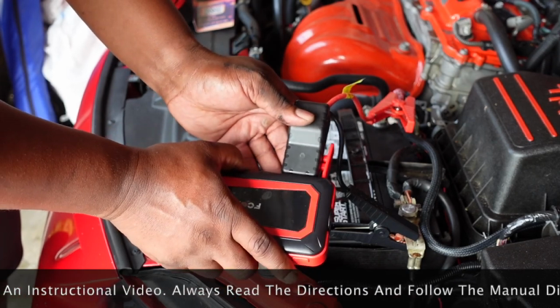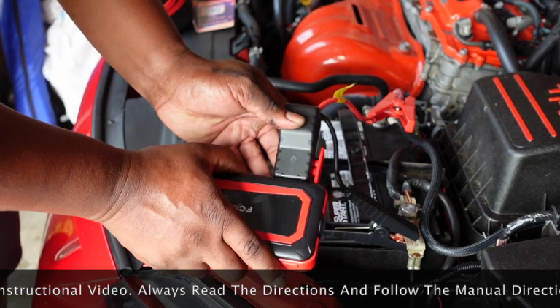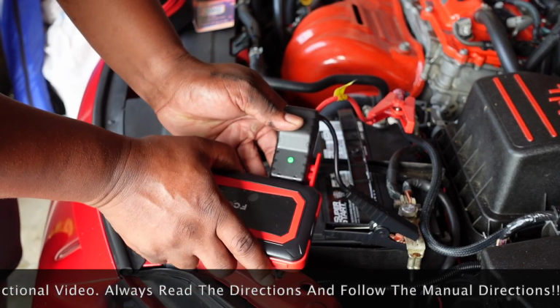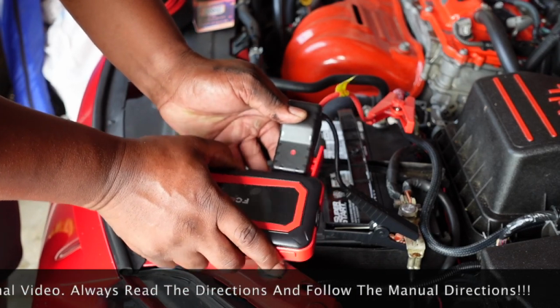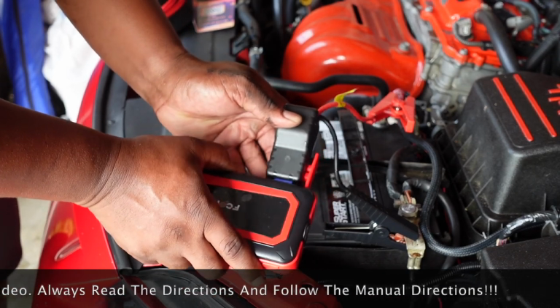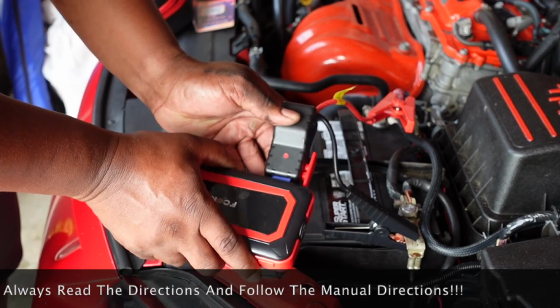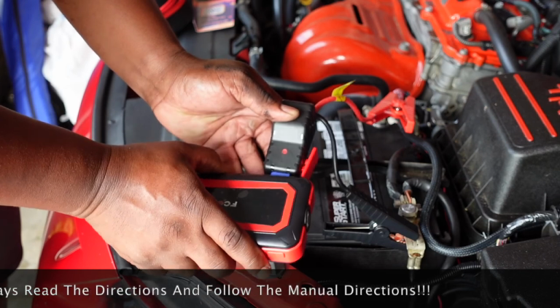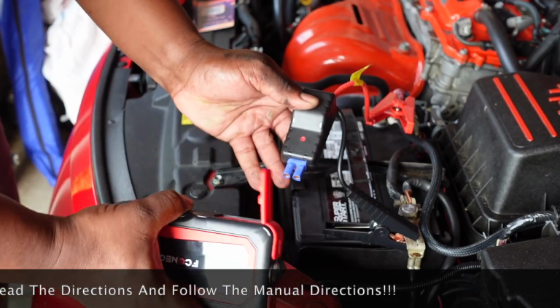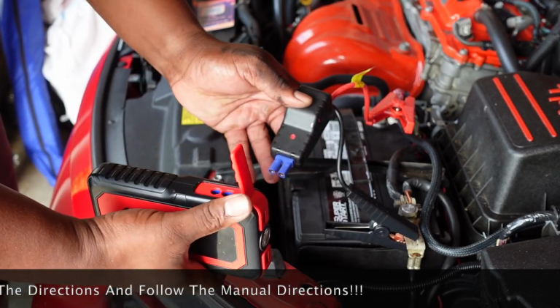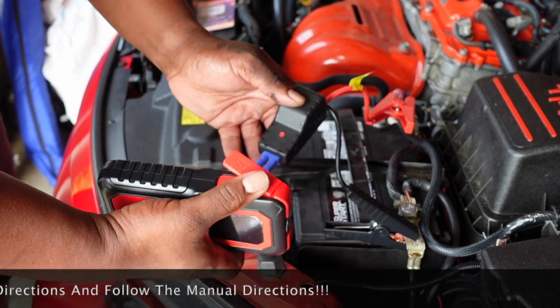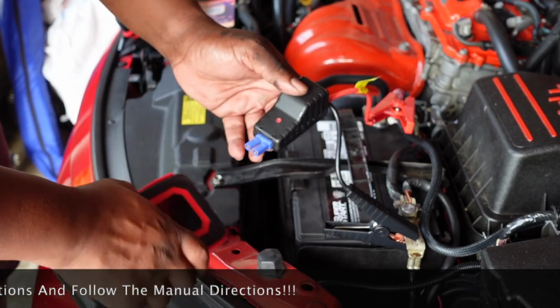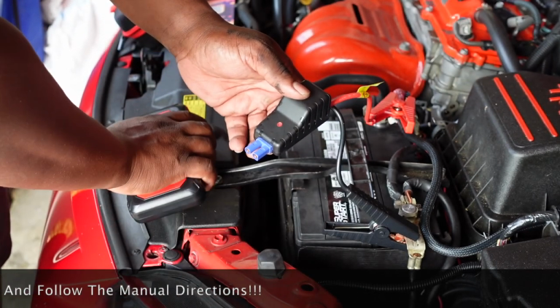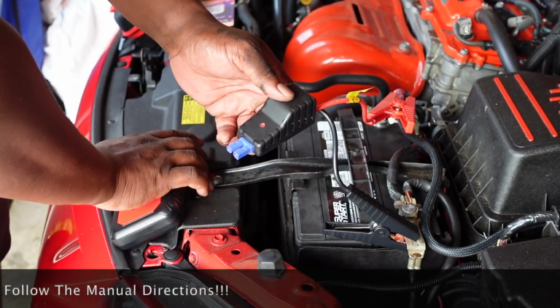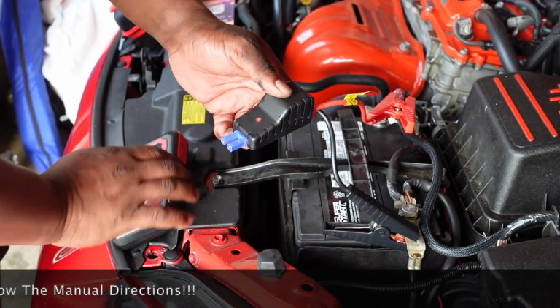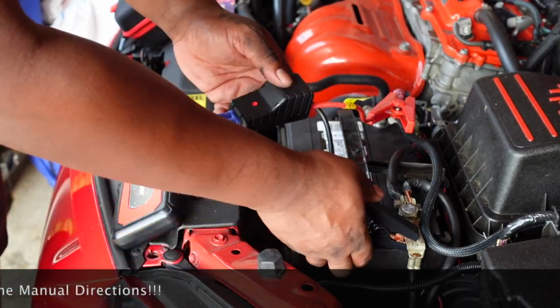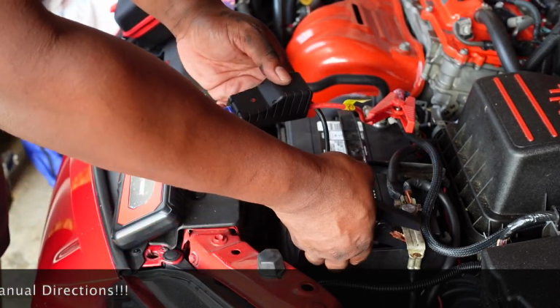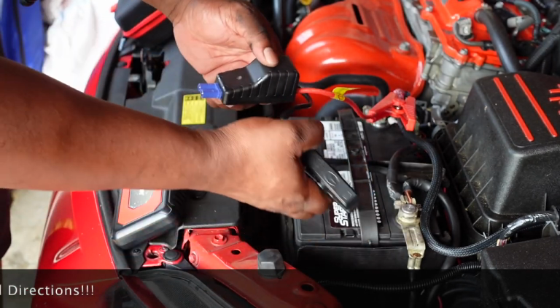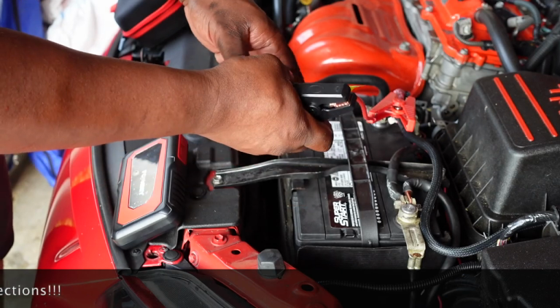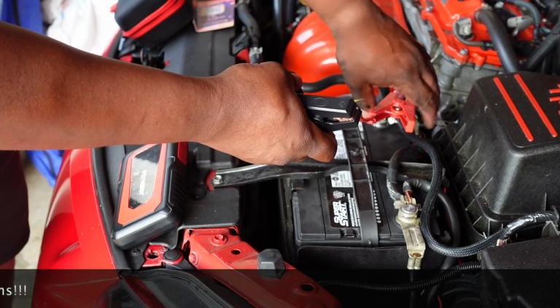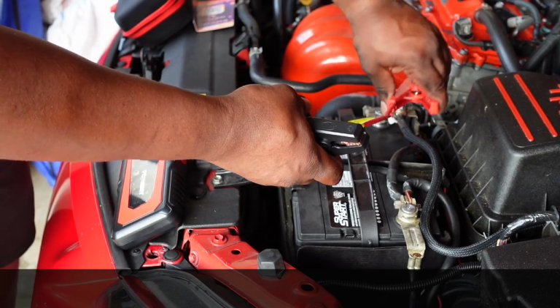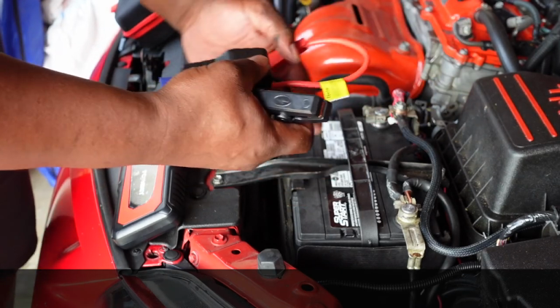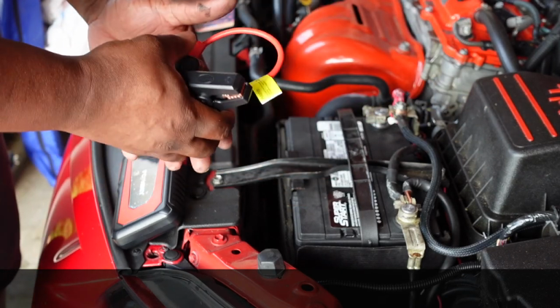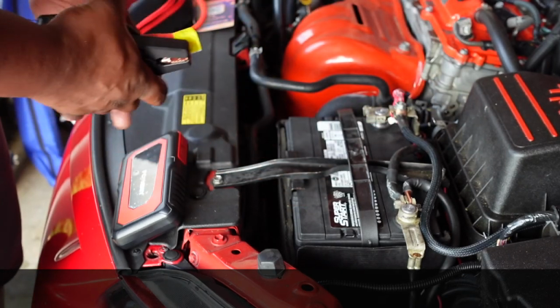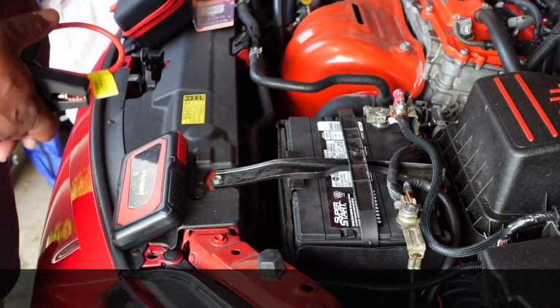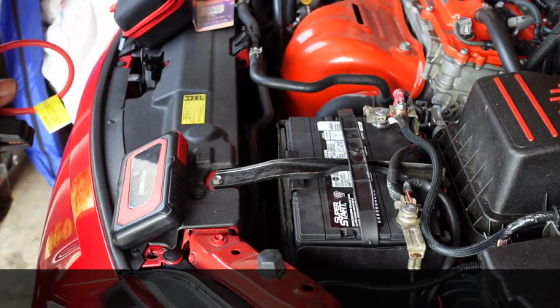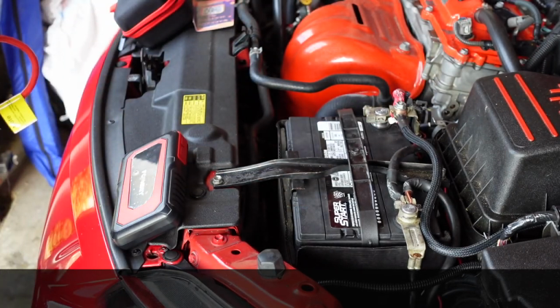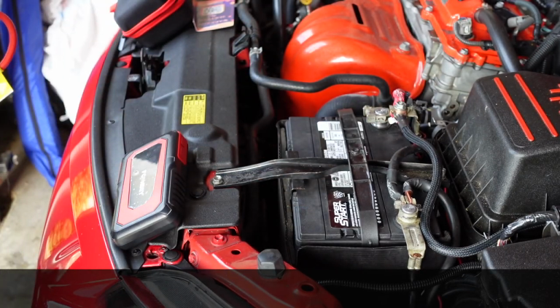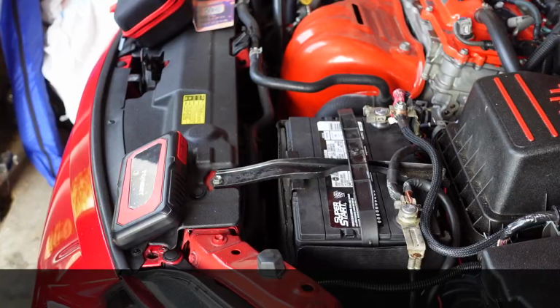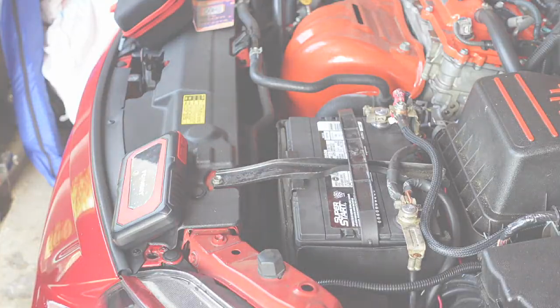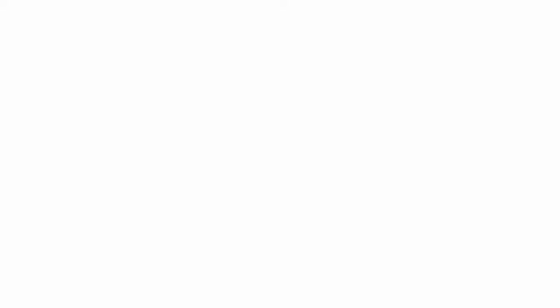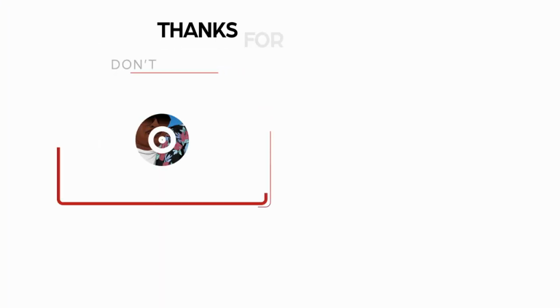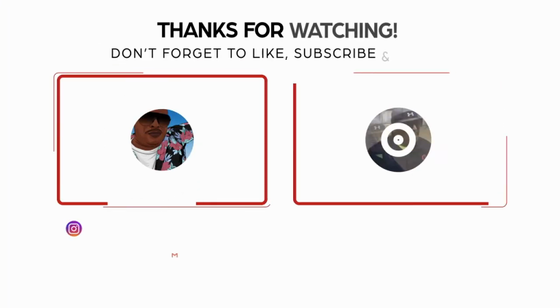When you're ready to stop using it, power it off. After you start the car, unplug it from the unit first, then take your cables loose from the battery. And that's it — just that simple.